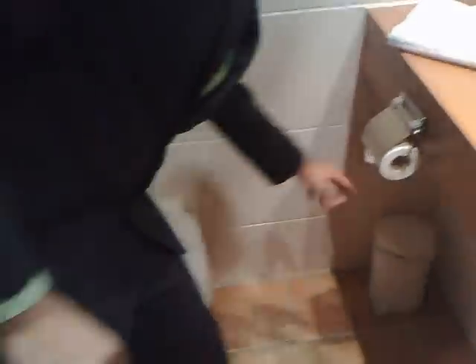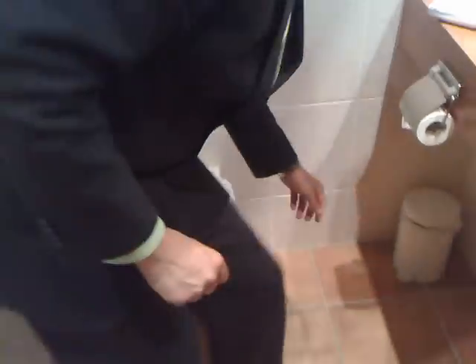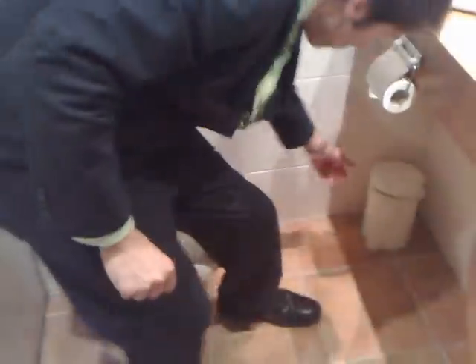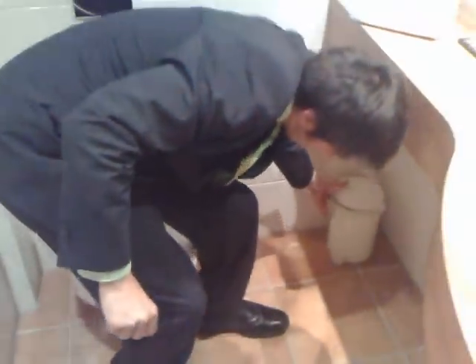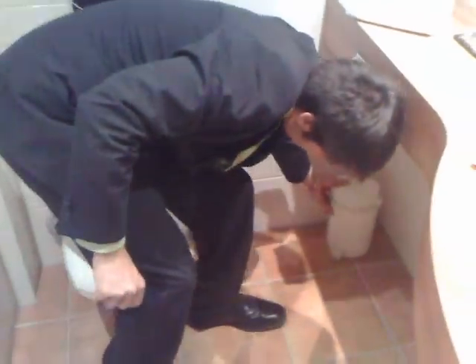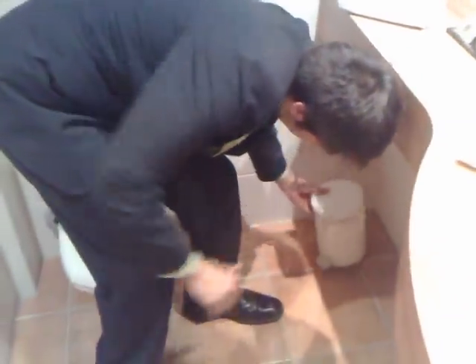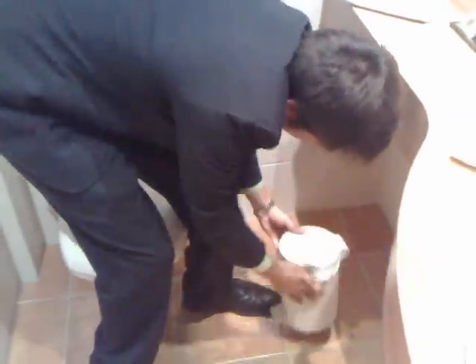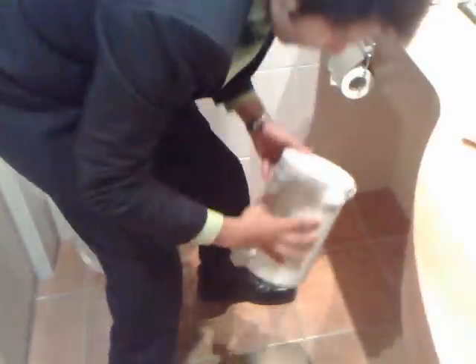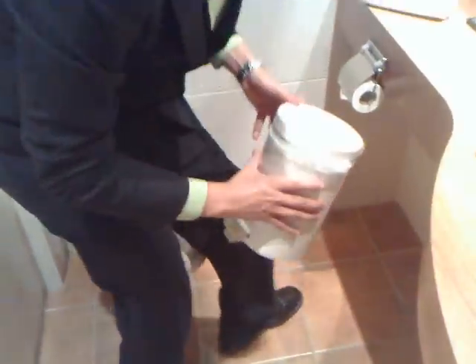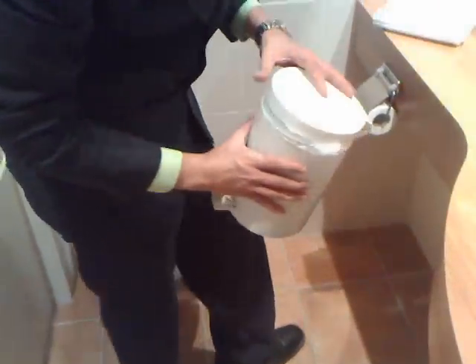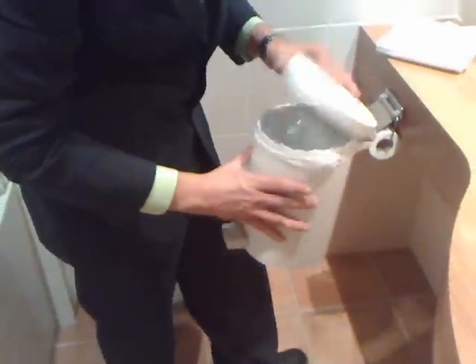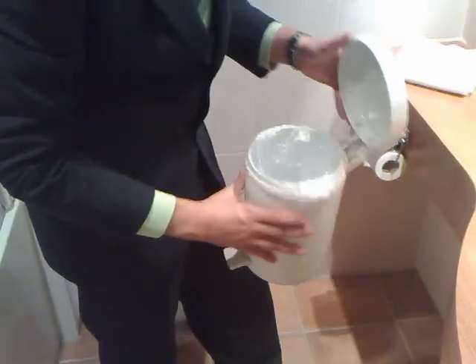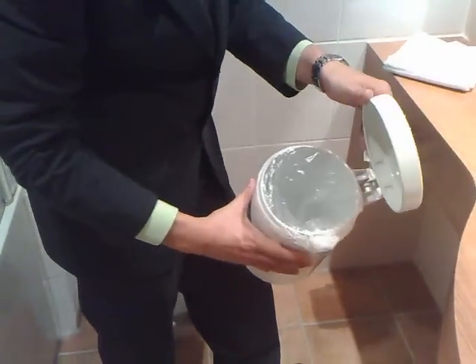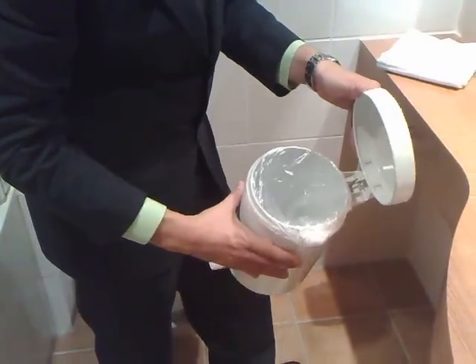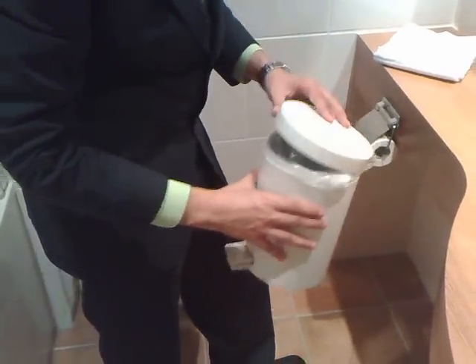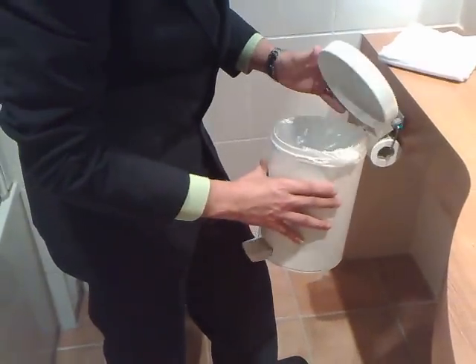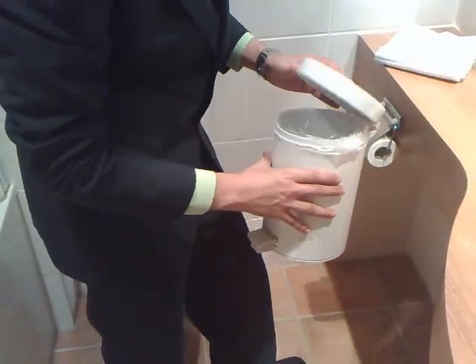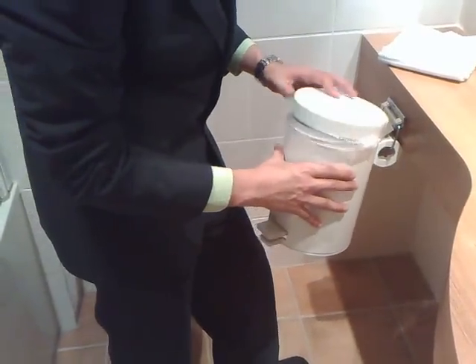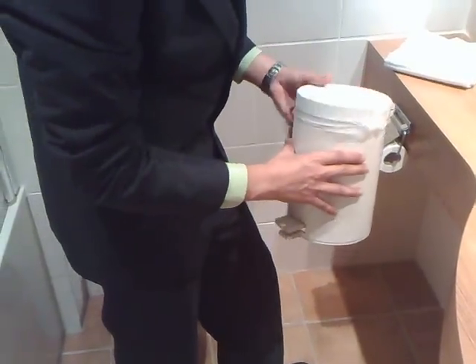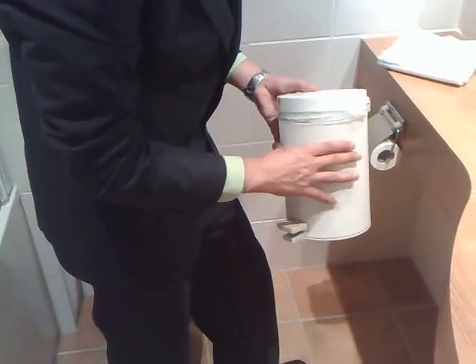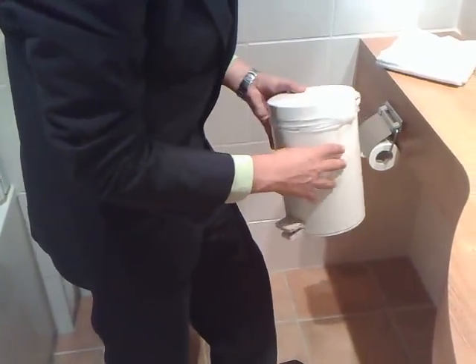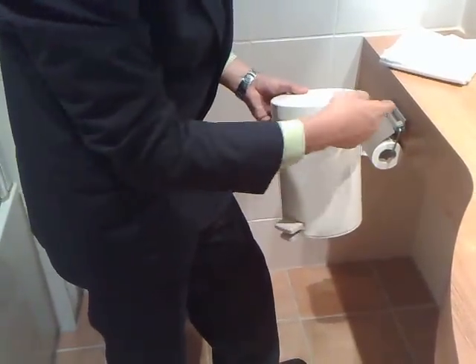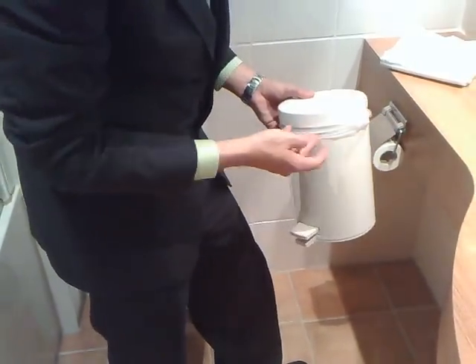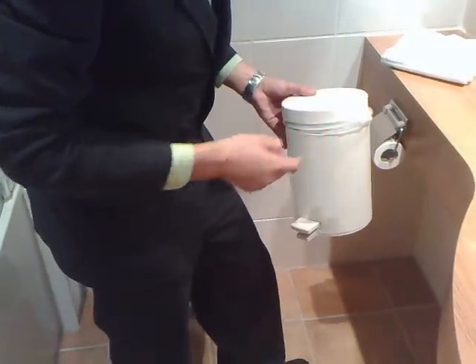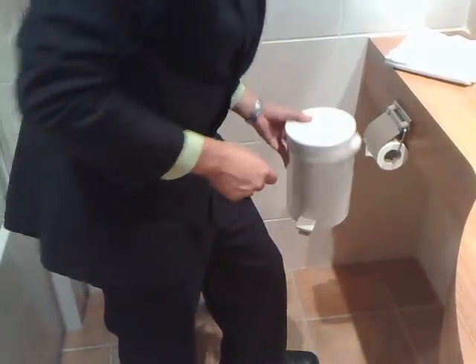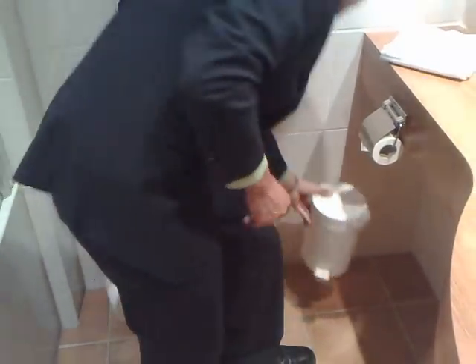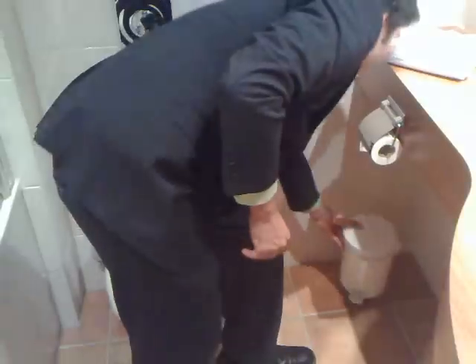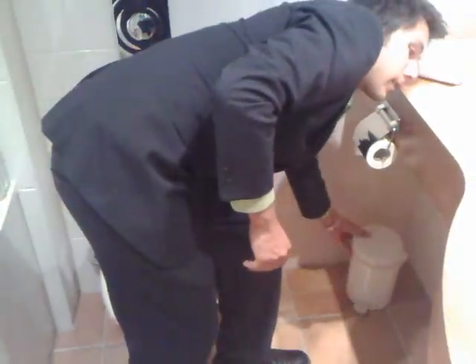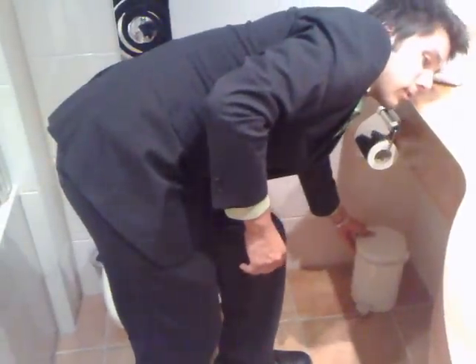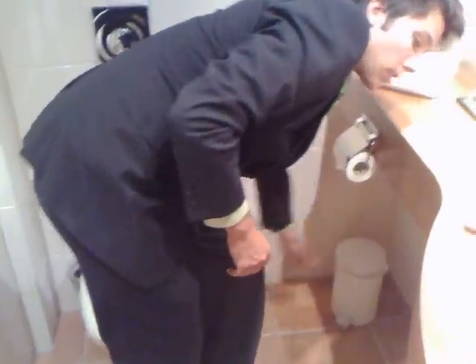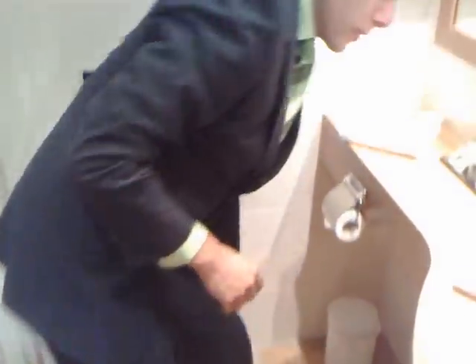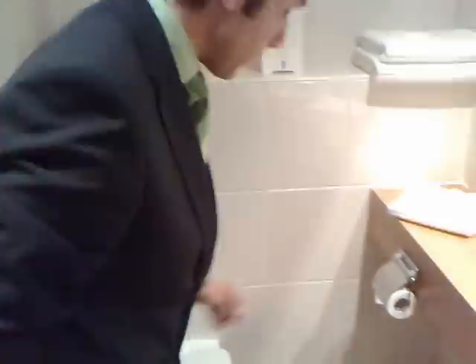Then you check the lid — whether it's been cleaned, no paper or anything else in there. And as usual, the bag should be nicely tied over the rim.